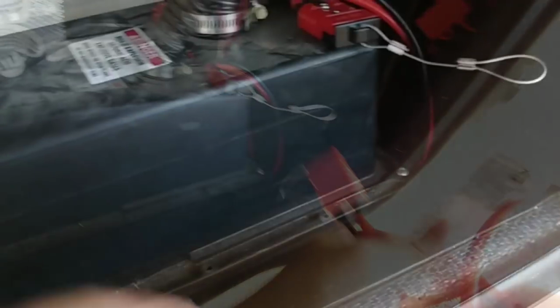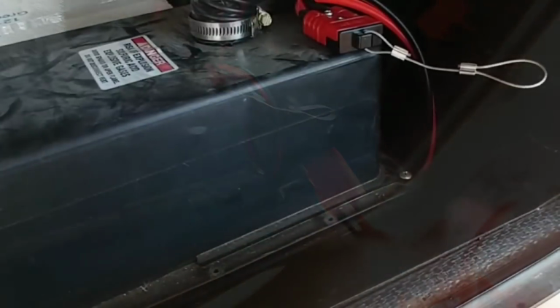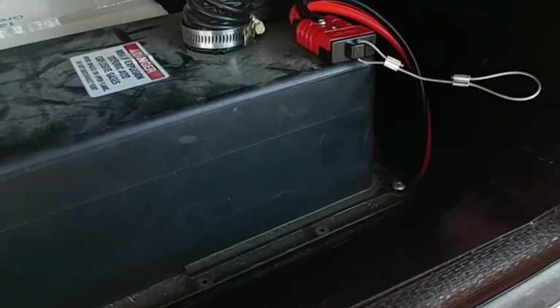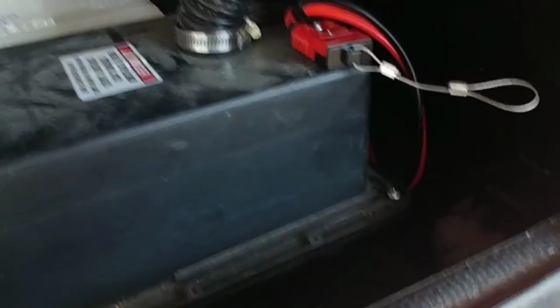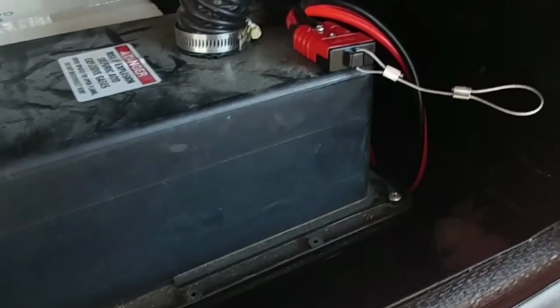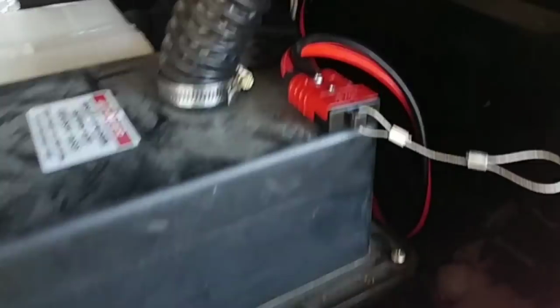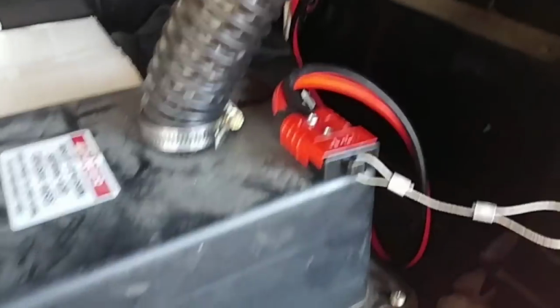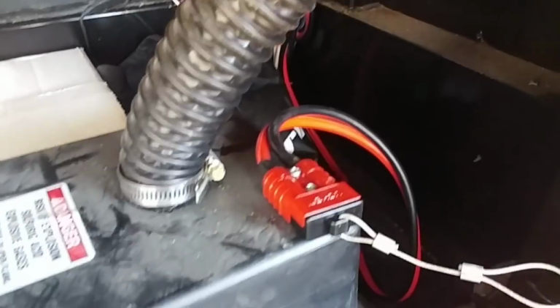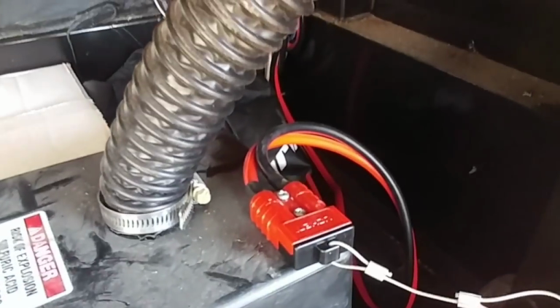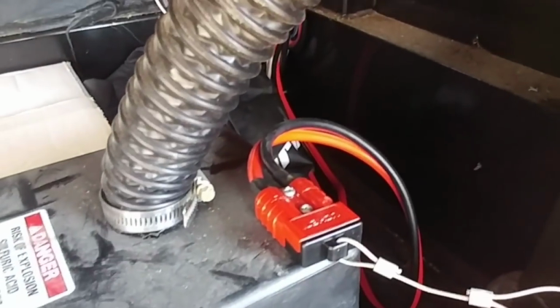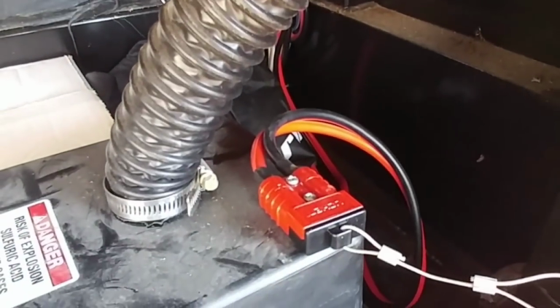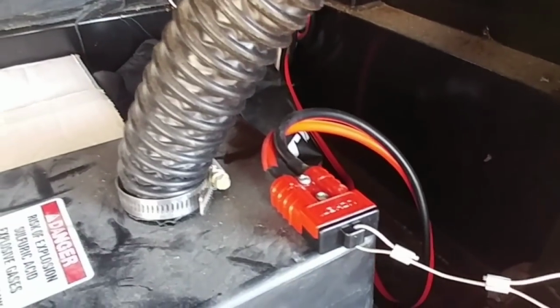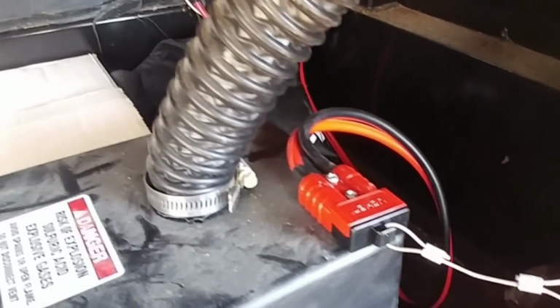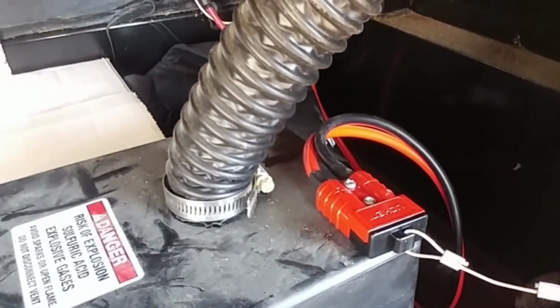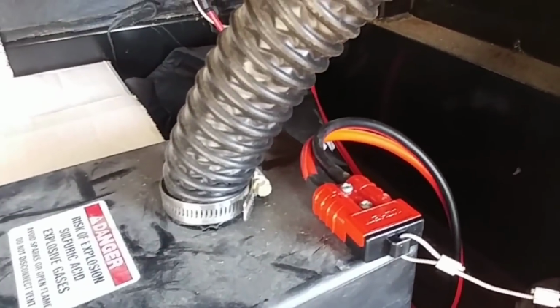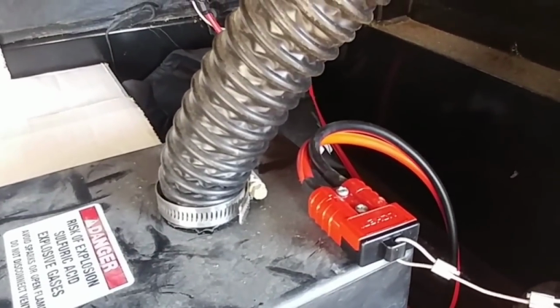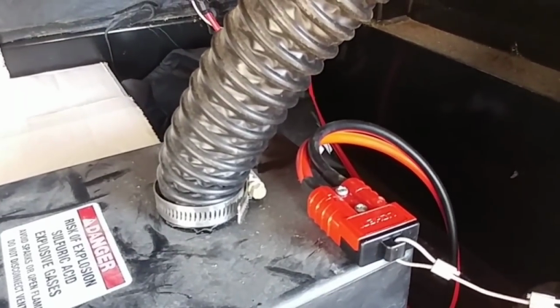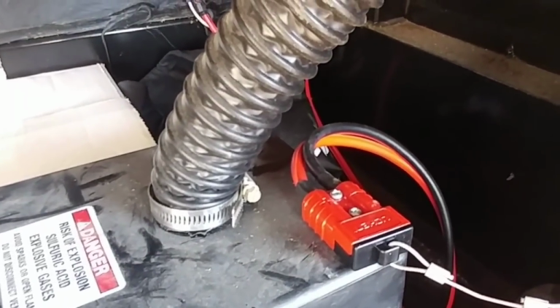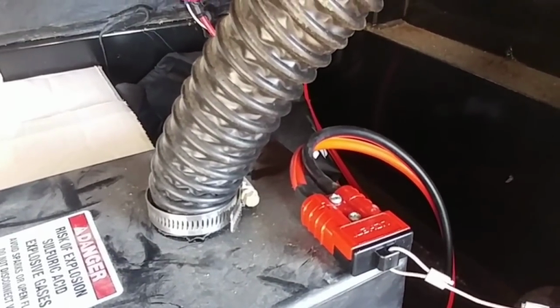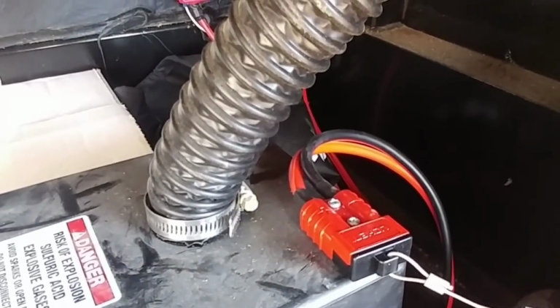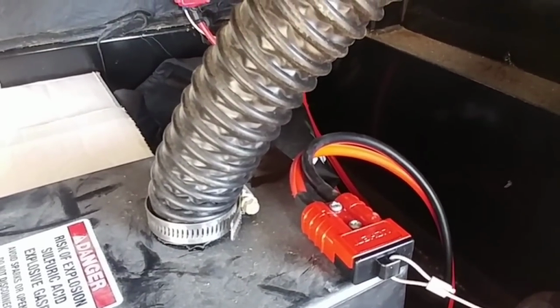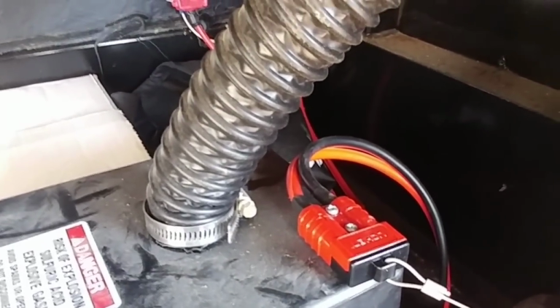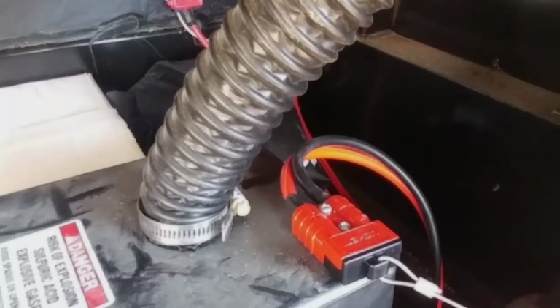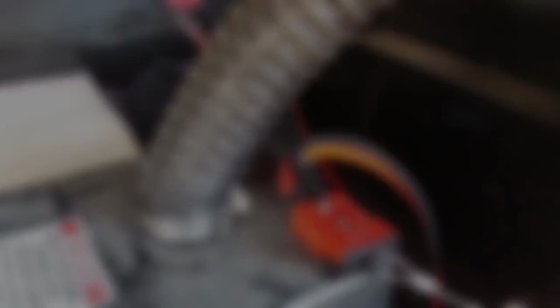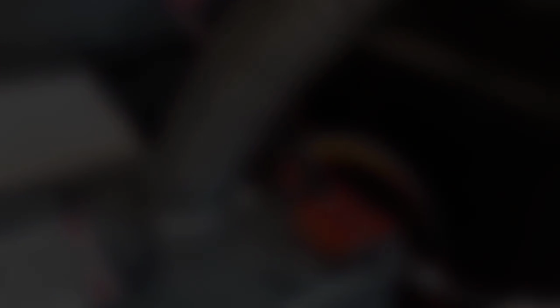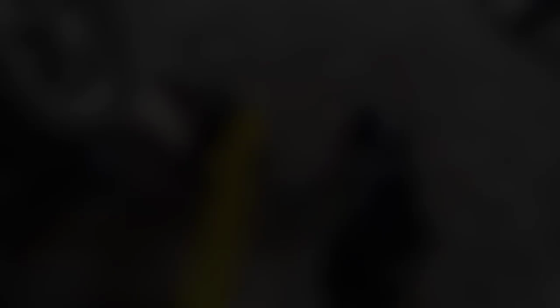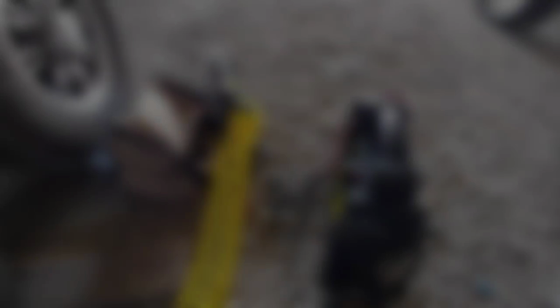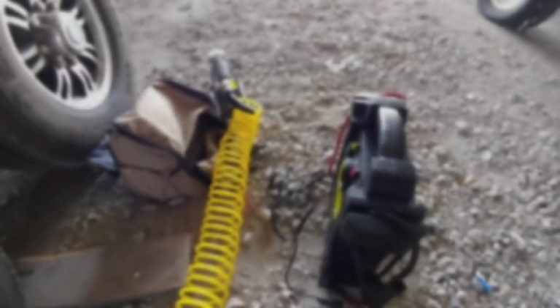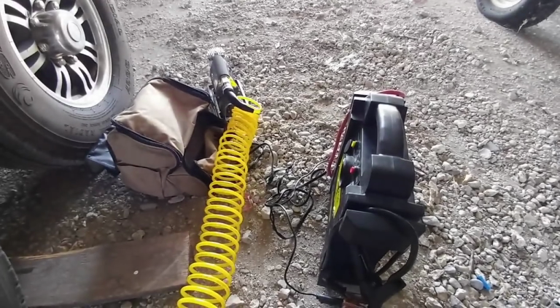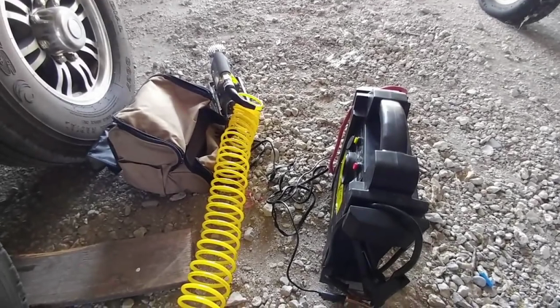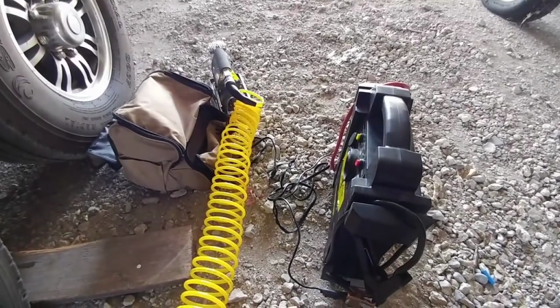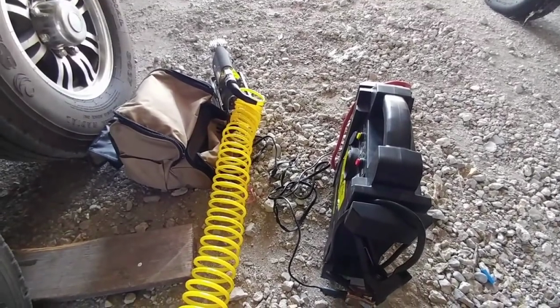That's it. The entire installation from beginning to end out here at the RV took a total of about seven minutes — not very long at all. And in case you're wondering, this is the setup that I actually use to air up the tires in the fifth wheel.